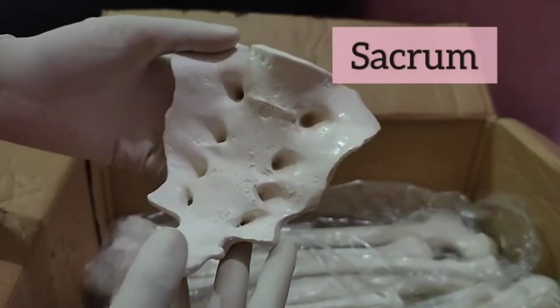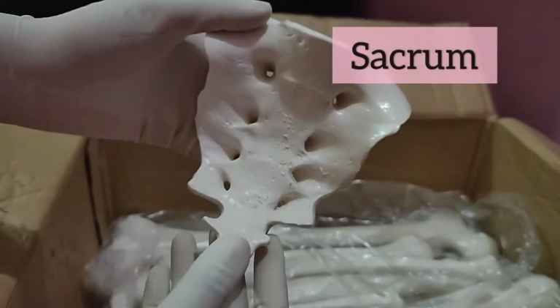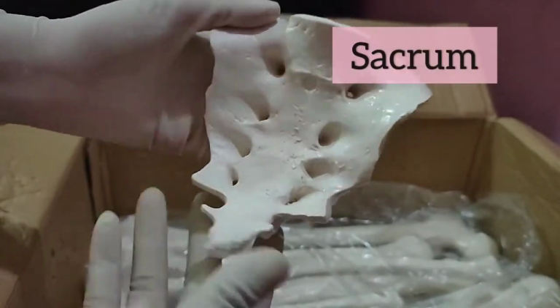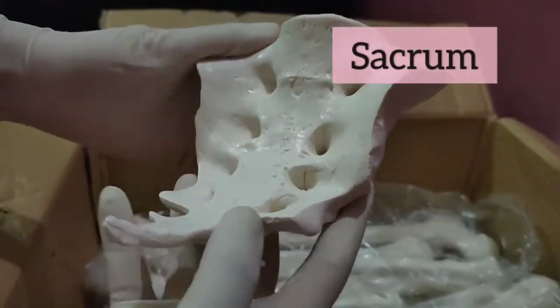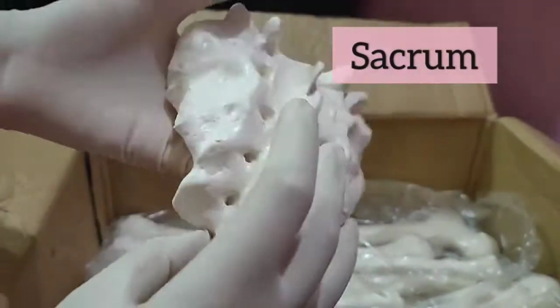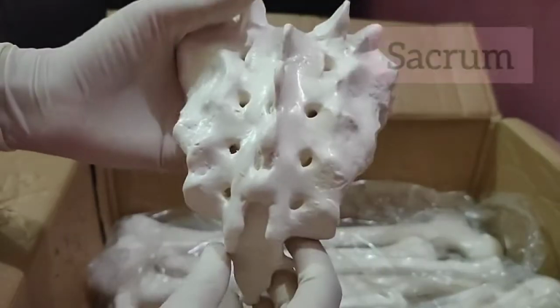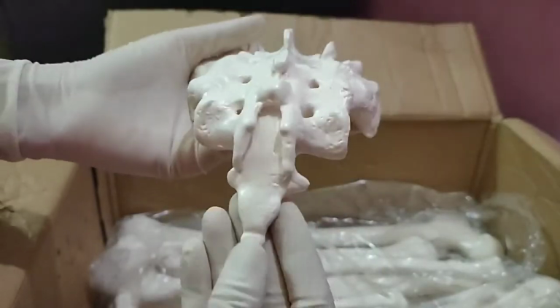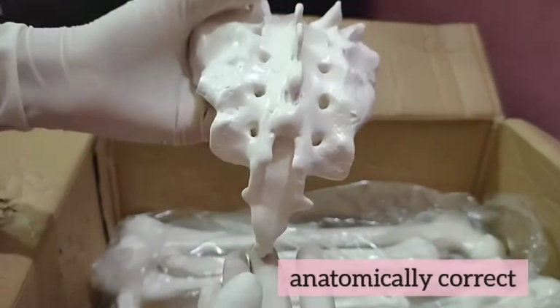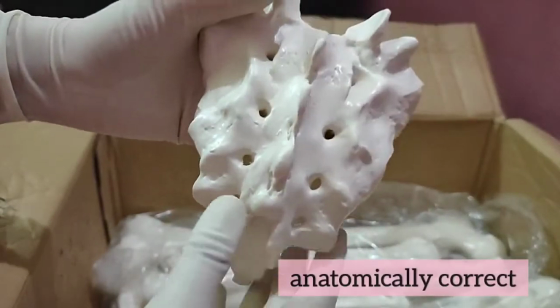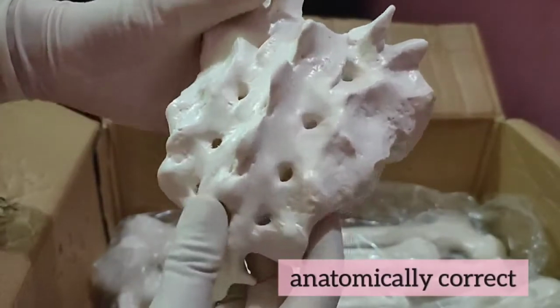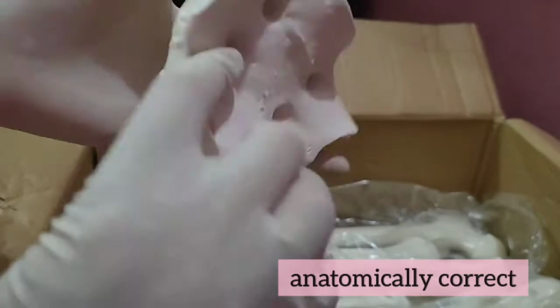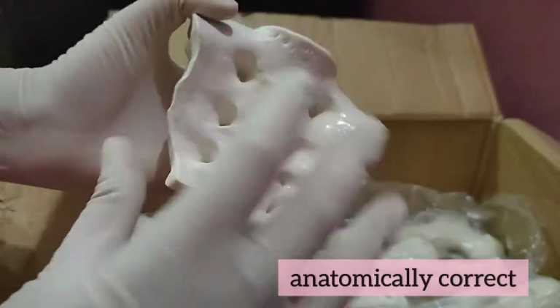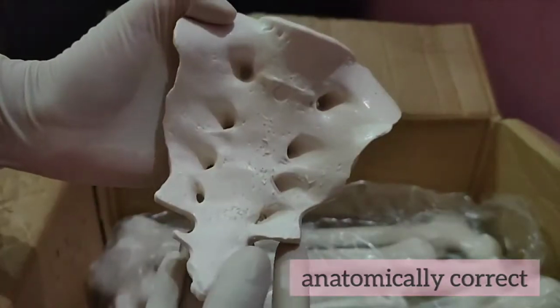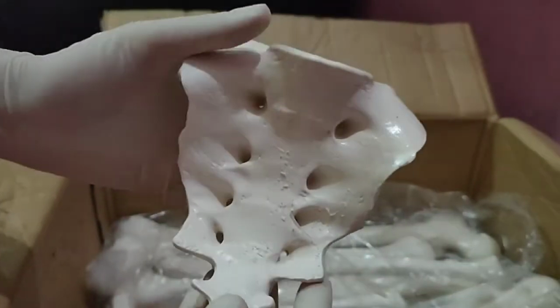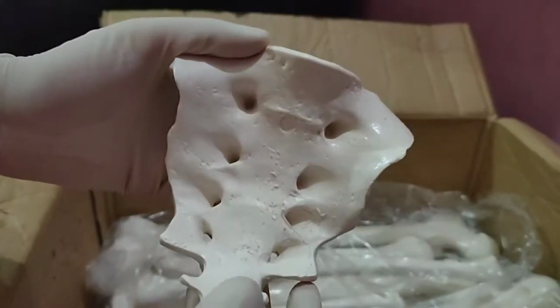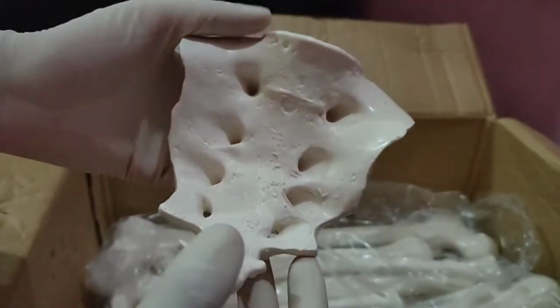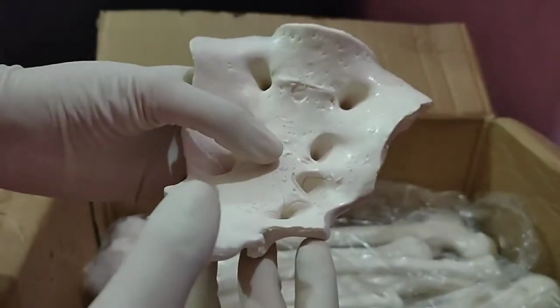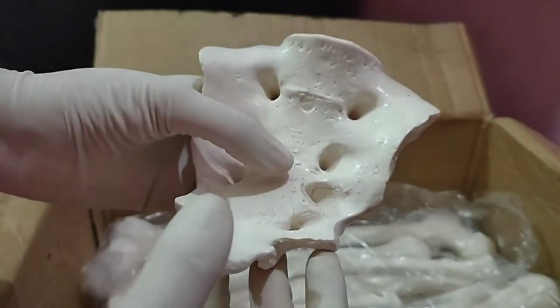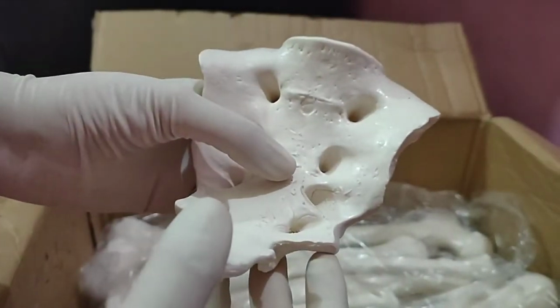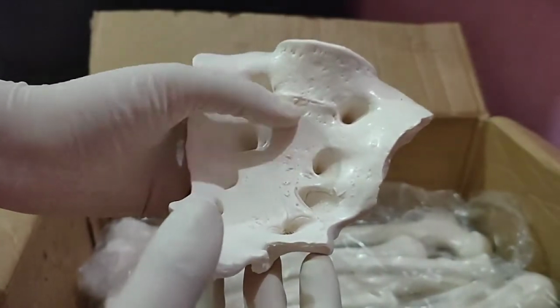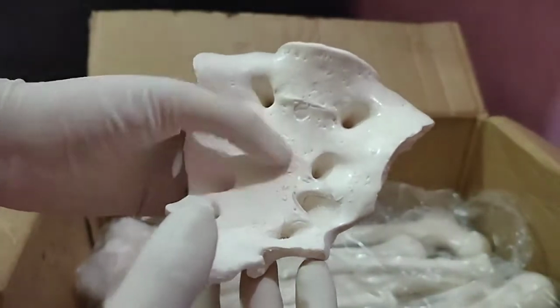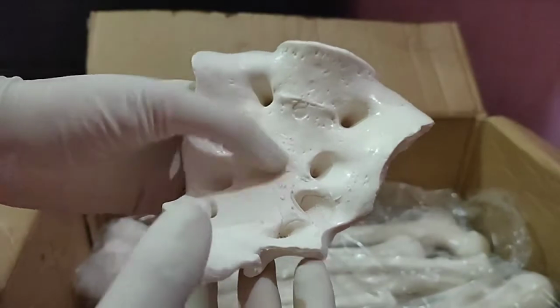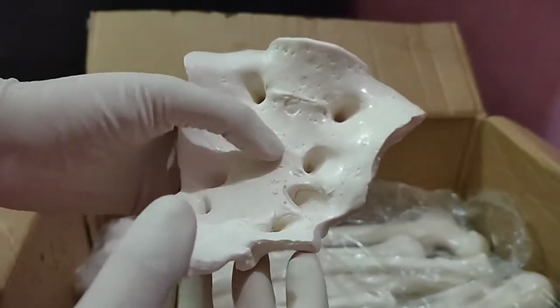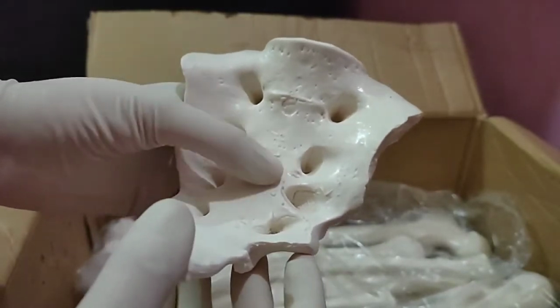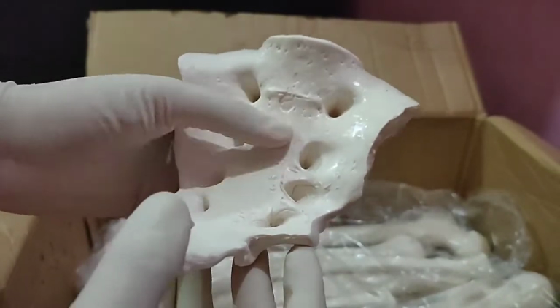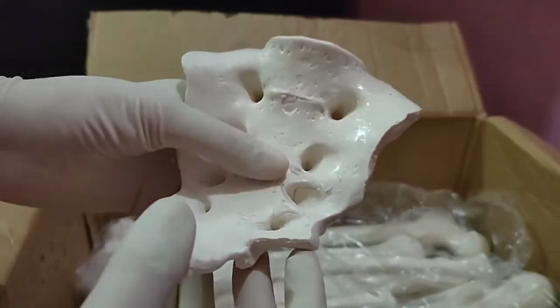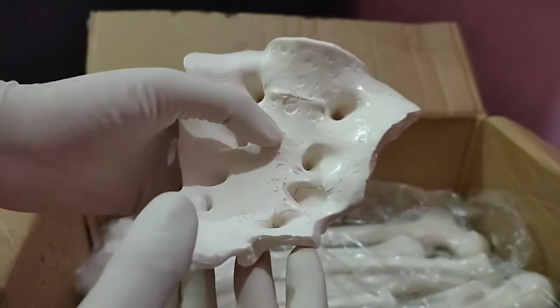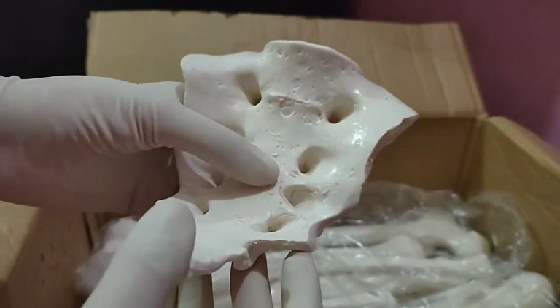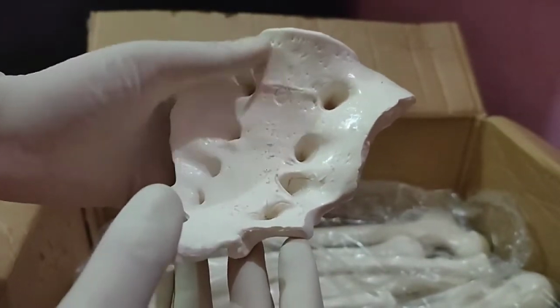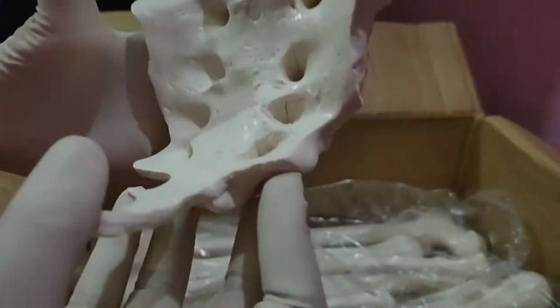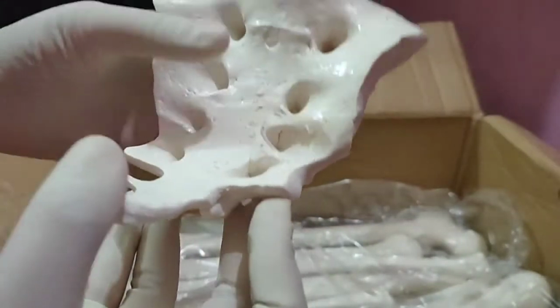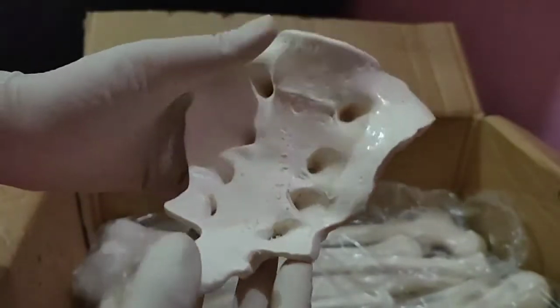This is the sacrum — as you guys can see, it is almost anatomically correct and great, just like the hip bone. There is some extra material coming out of it, but it's fine.